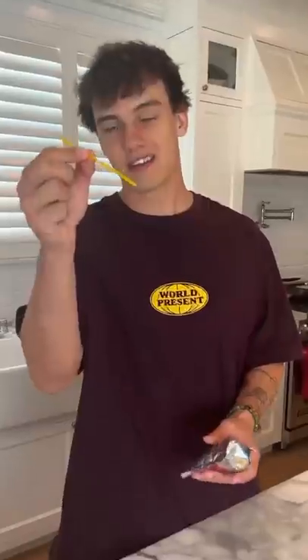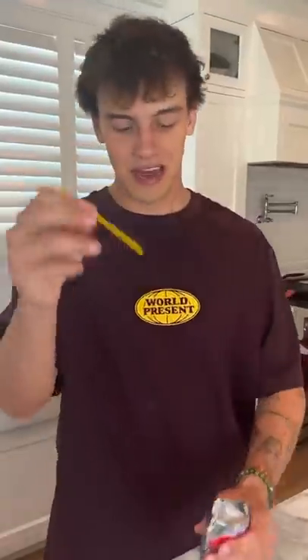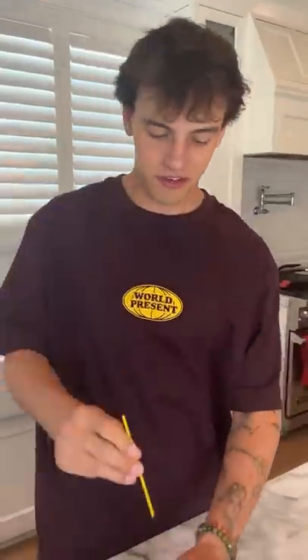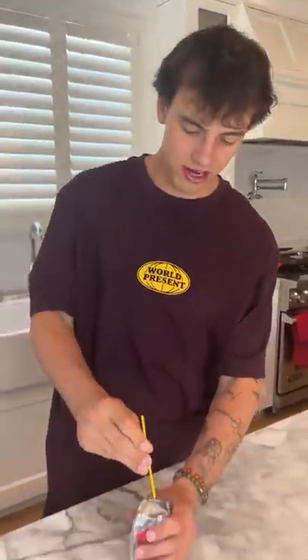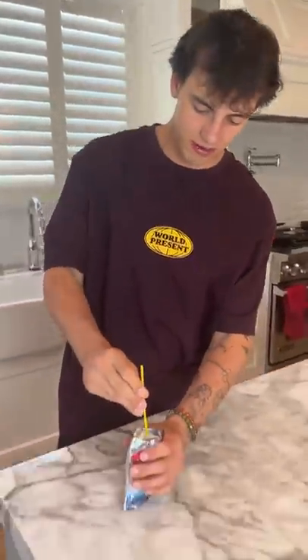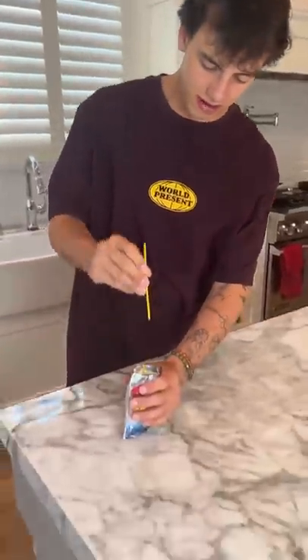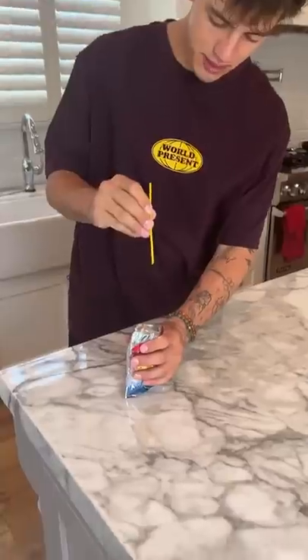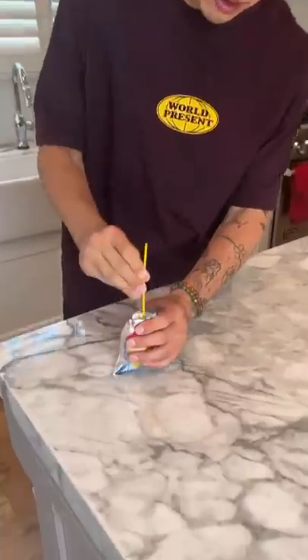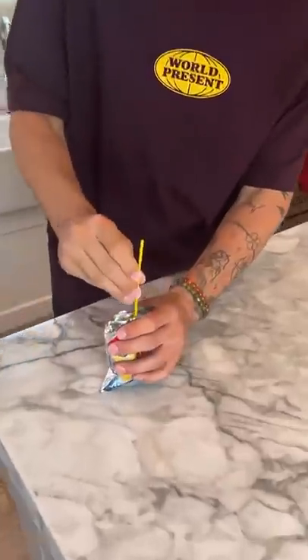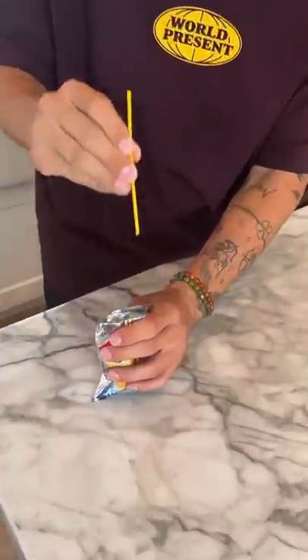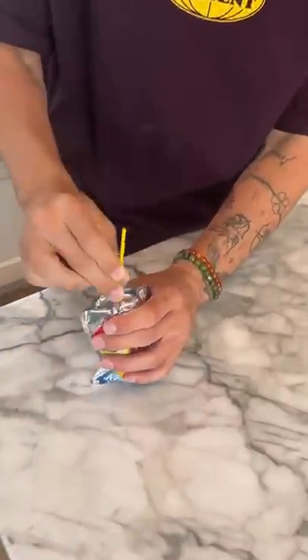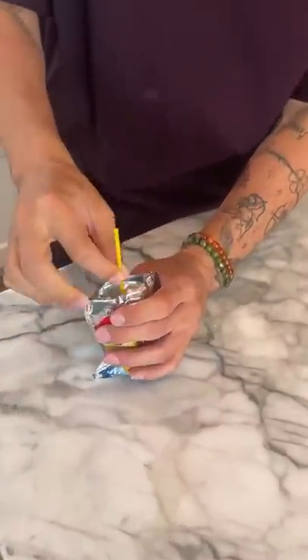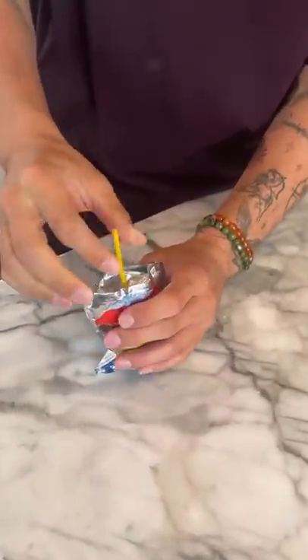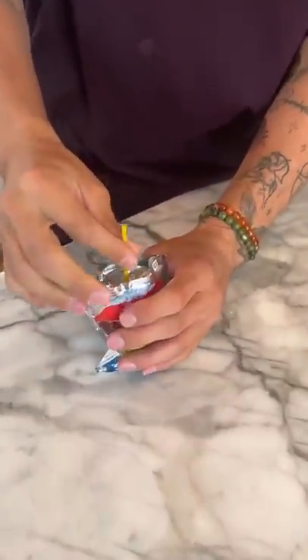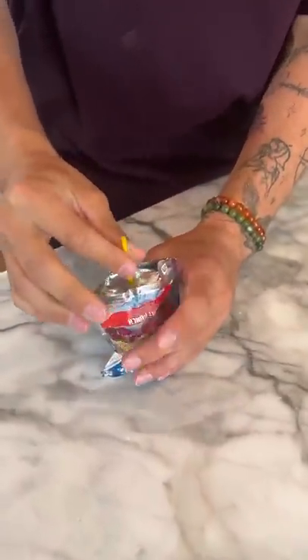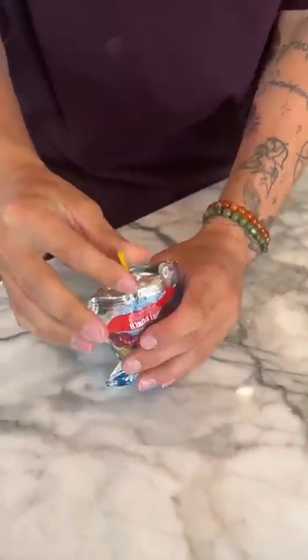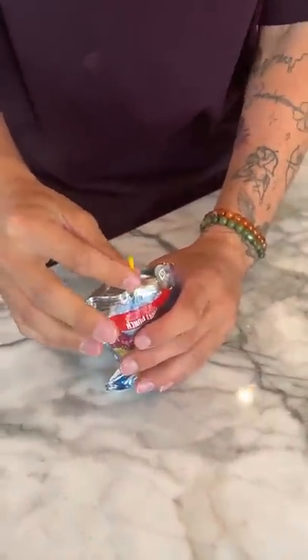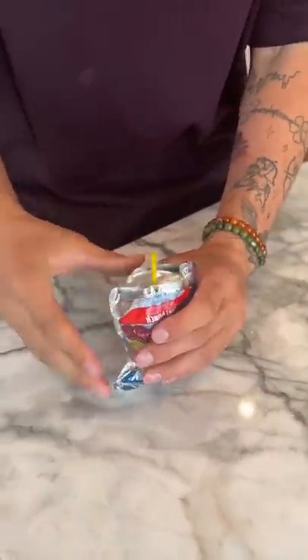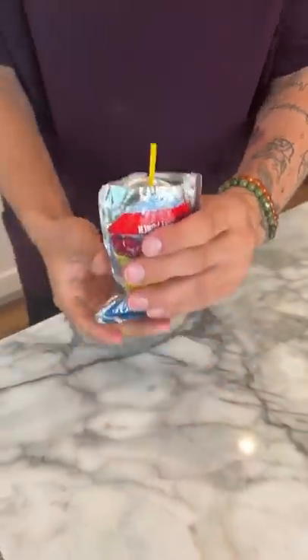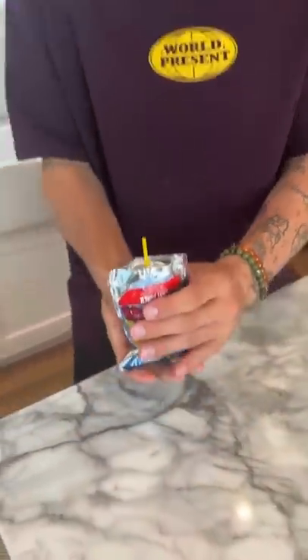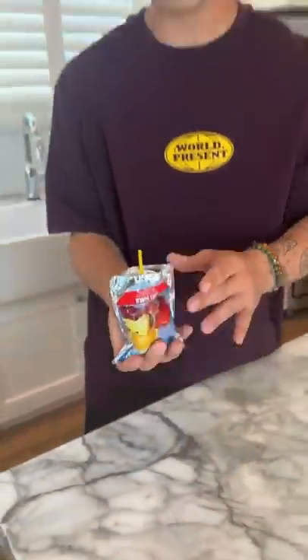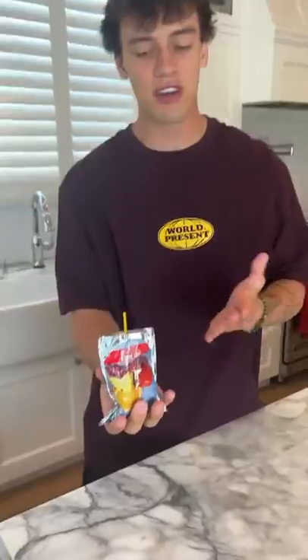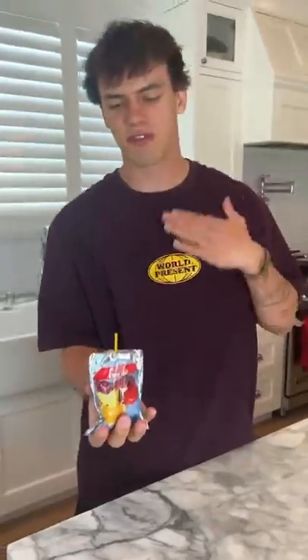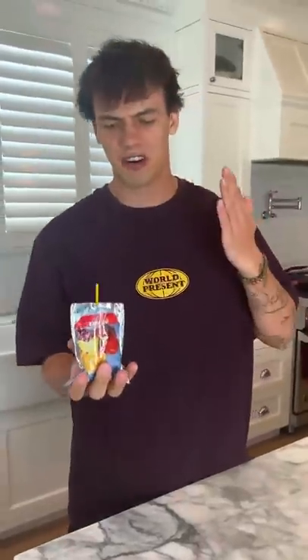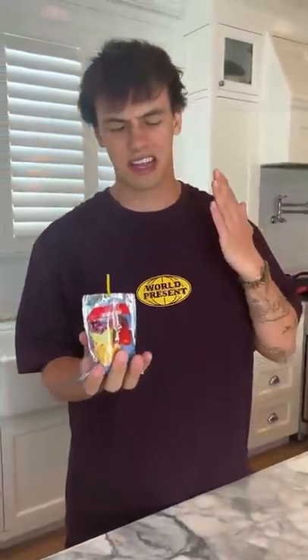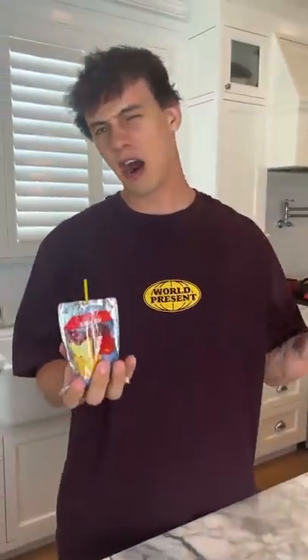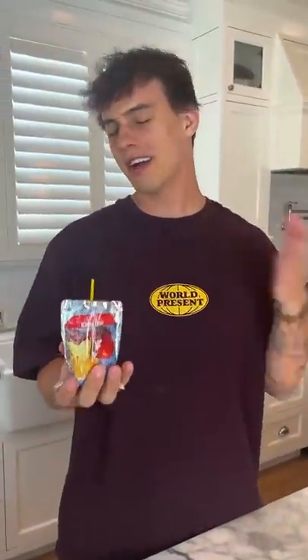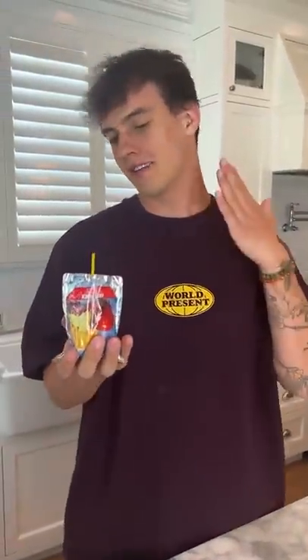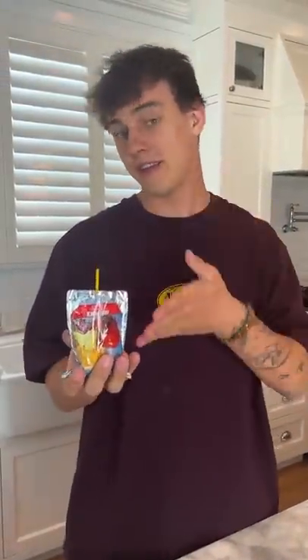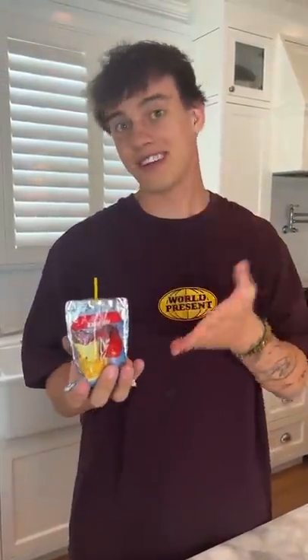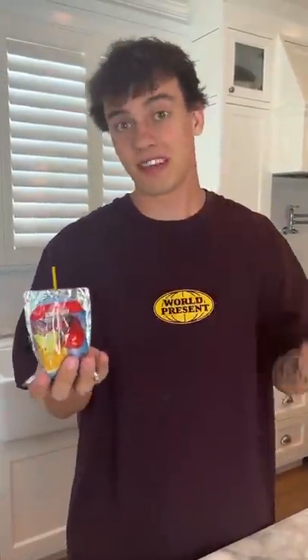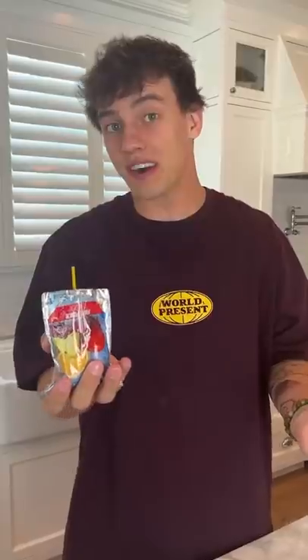So we have the straw here. We're just going to put it in the bottom like this. Now we're just going to let it sit in the freezer for like an hour, let it freeze, and we'll see if it works.